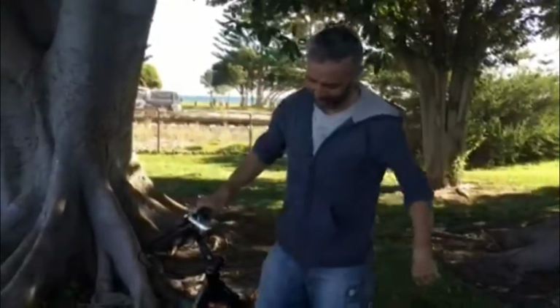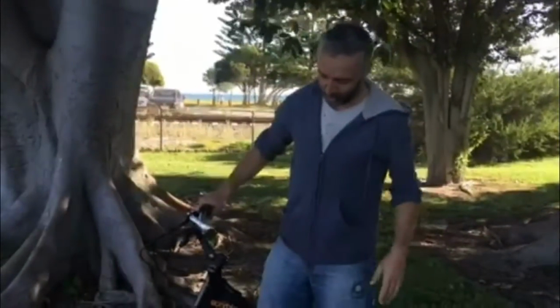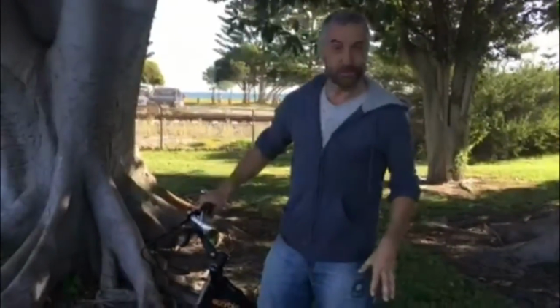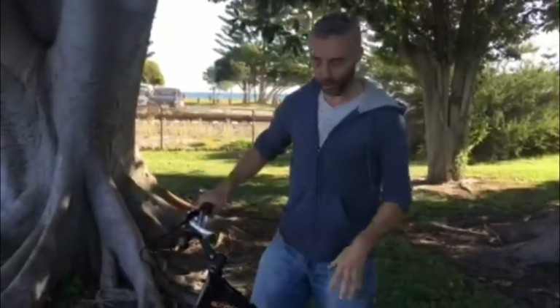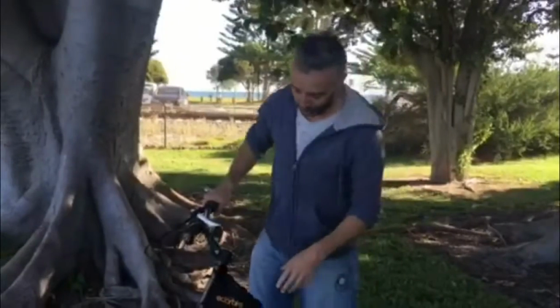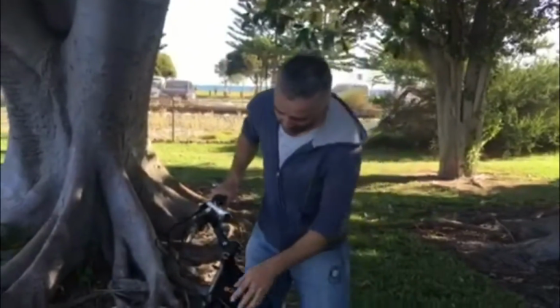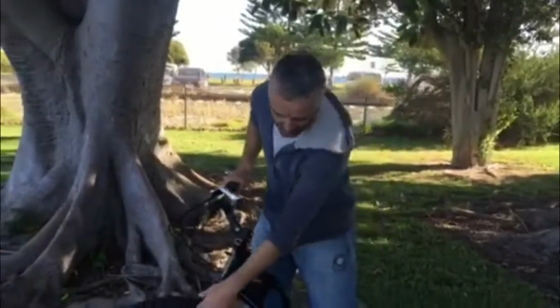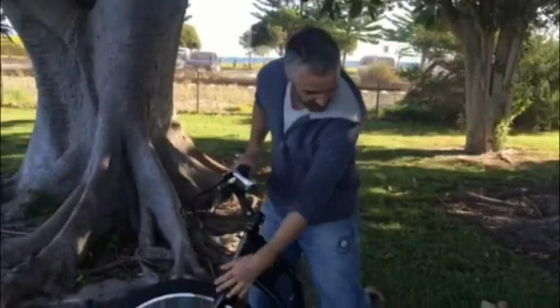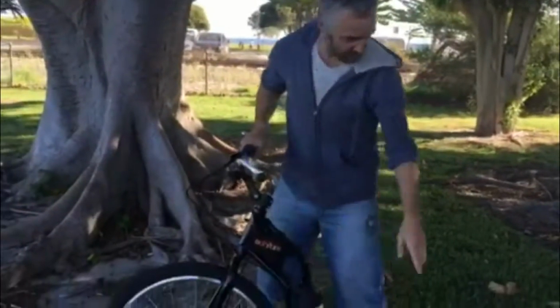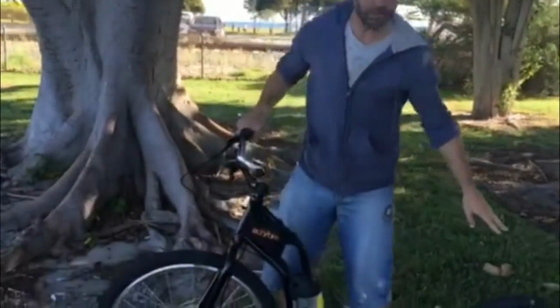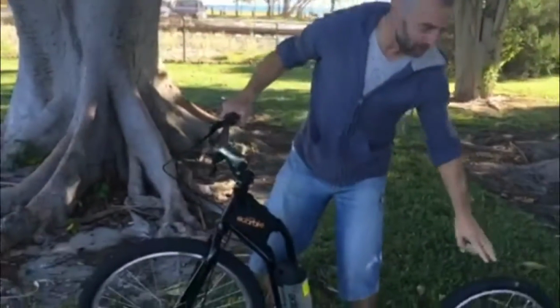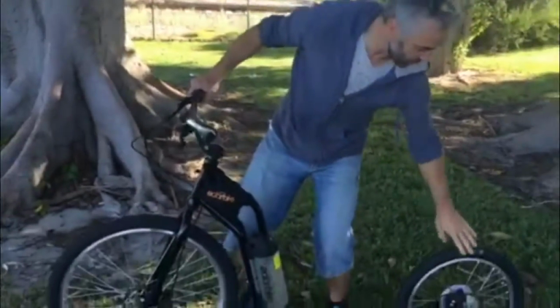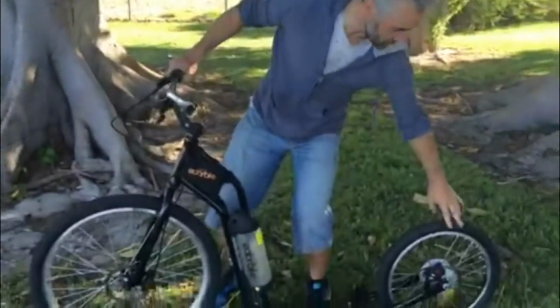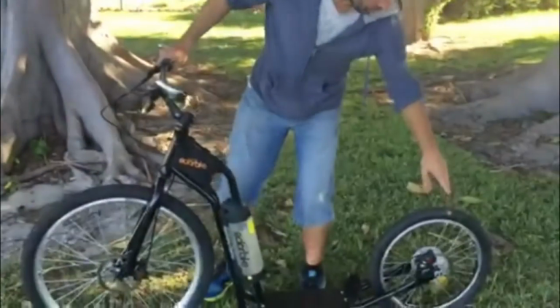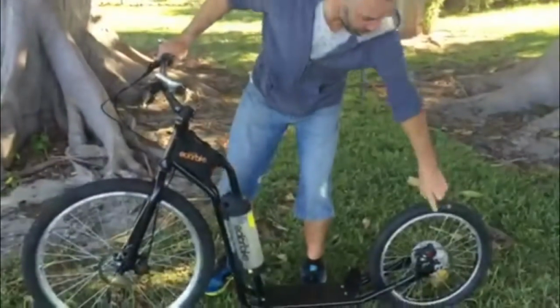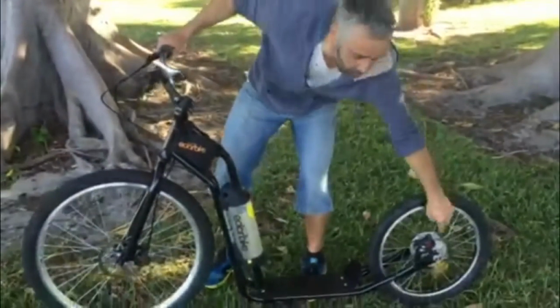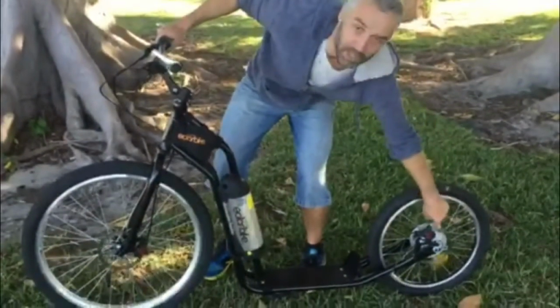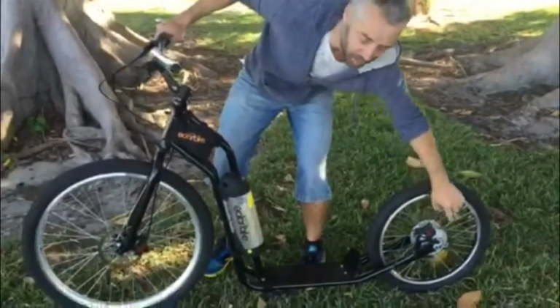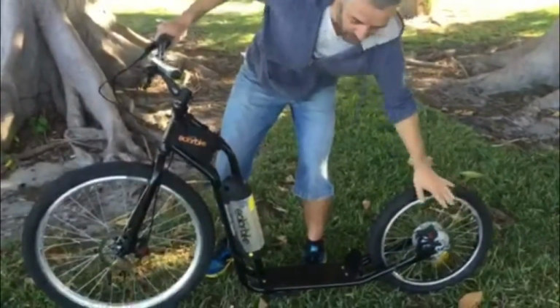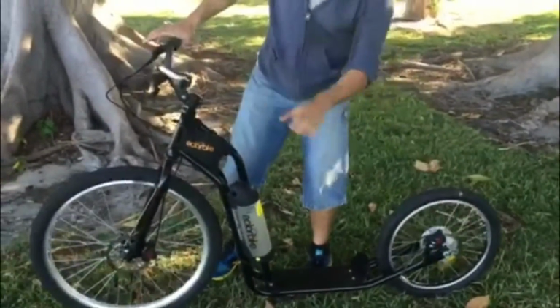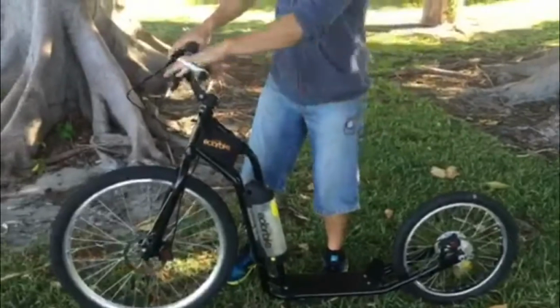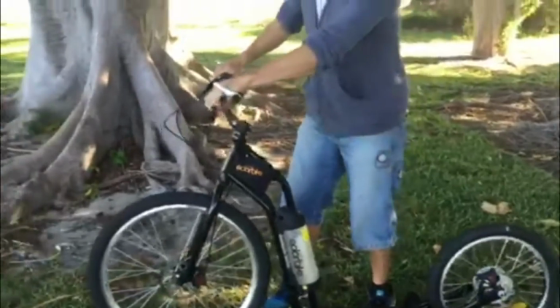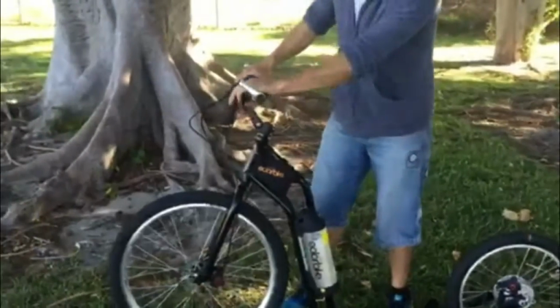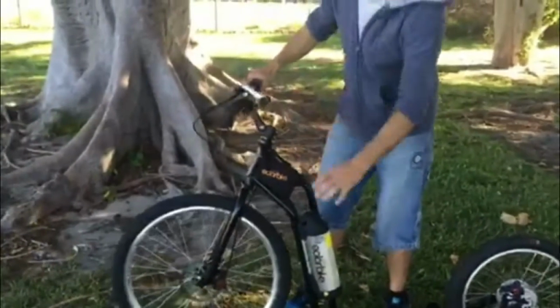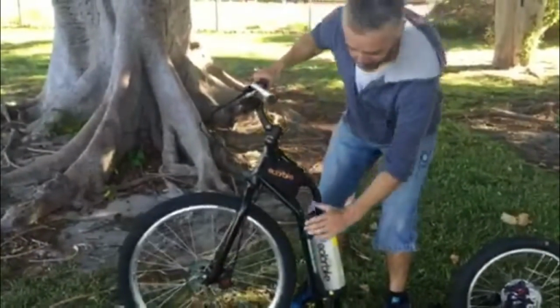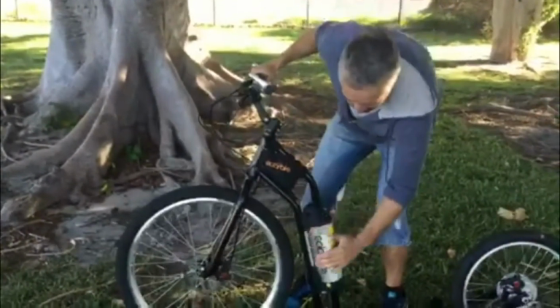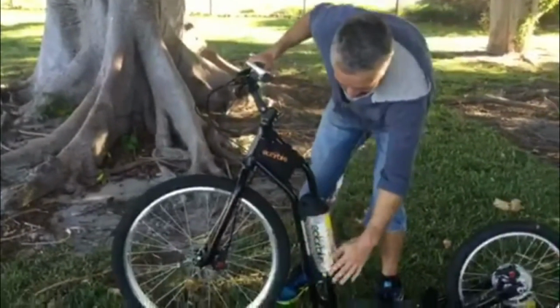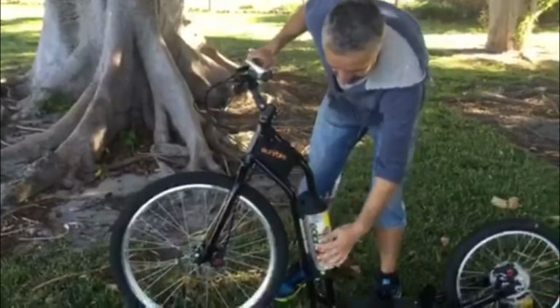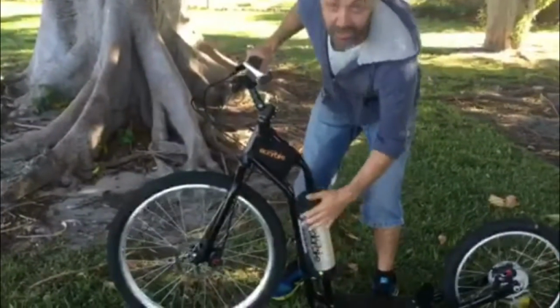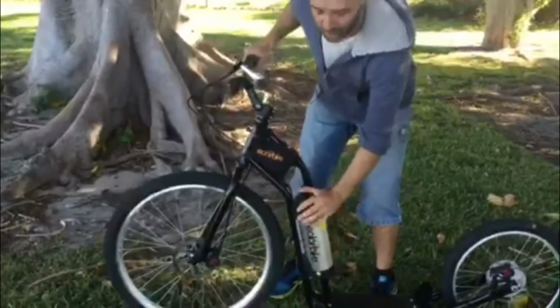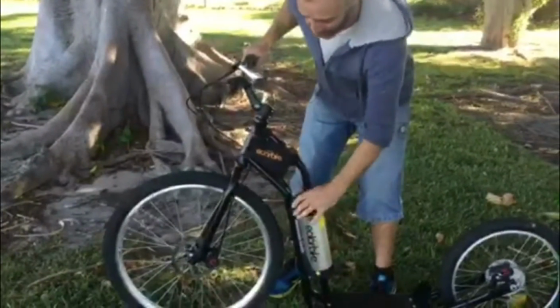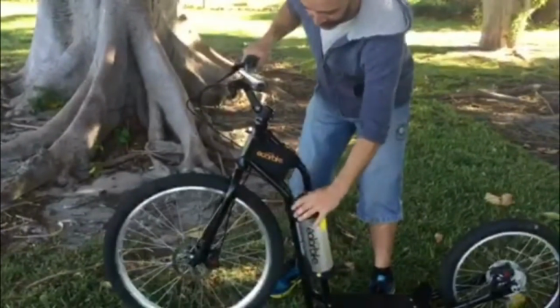This is Prototype 2. It has 26 inch front wheels, 20 inch back wheels, a little mini hub motor here, hydraulic discs, and we've just got a little Panasonic lithium-ion battery.